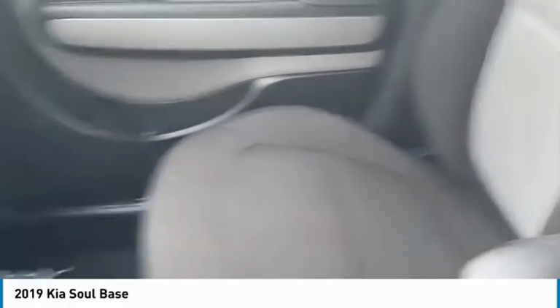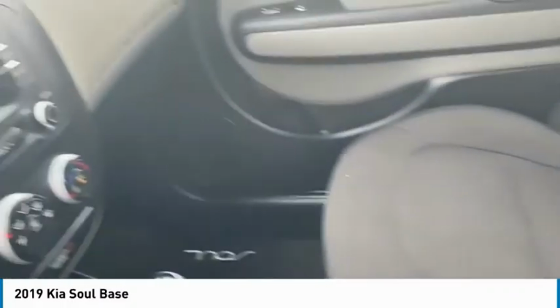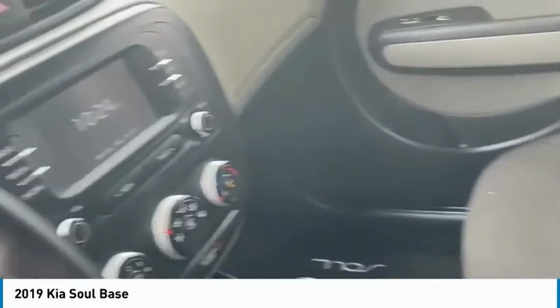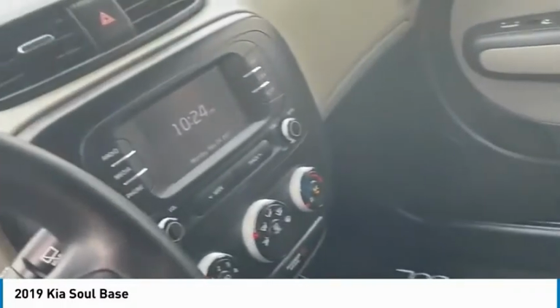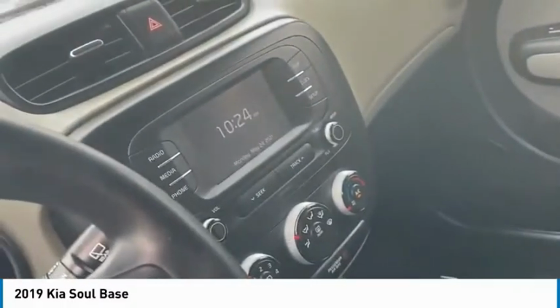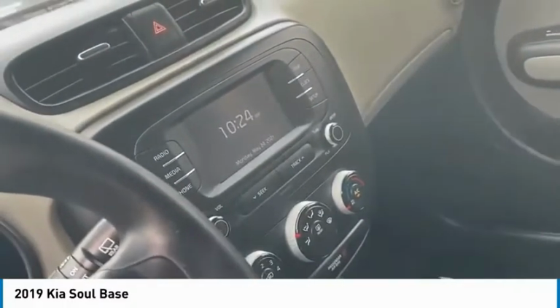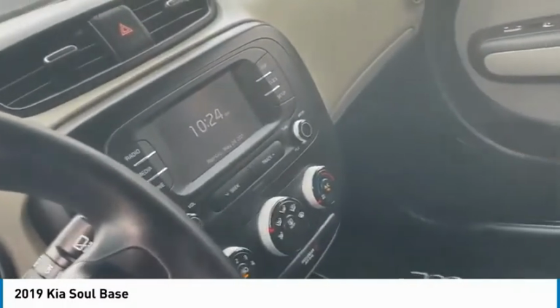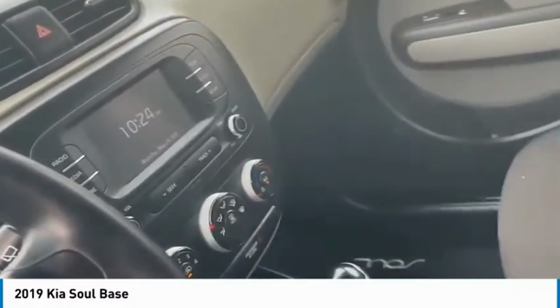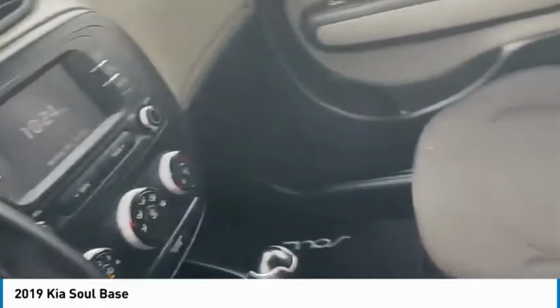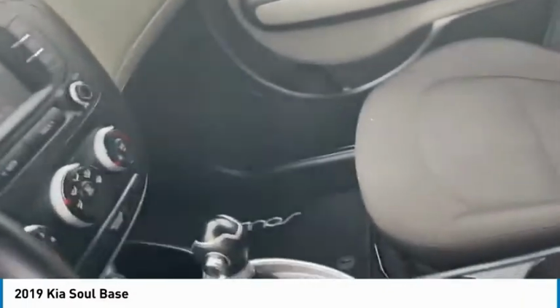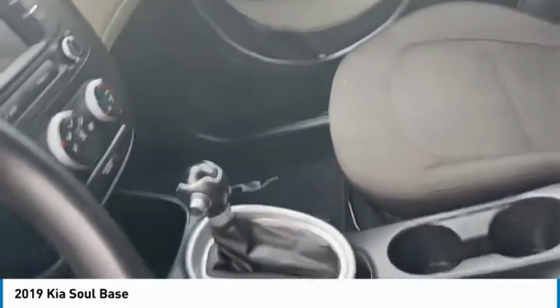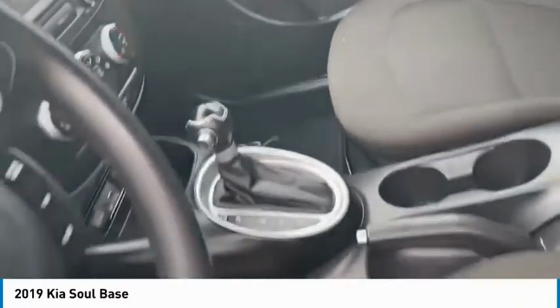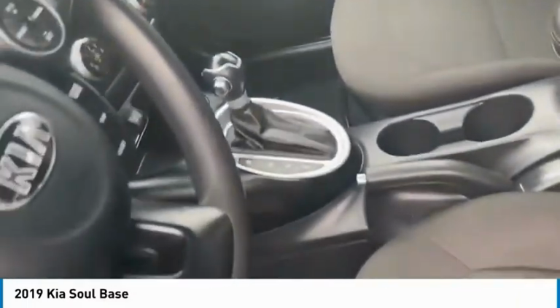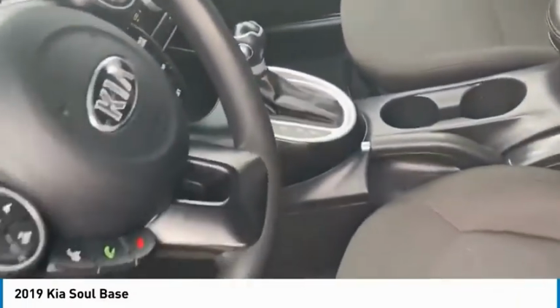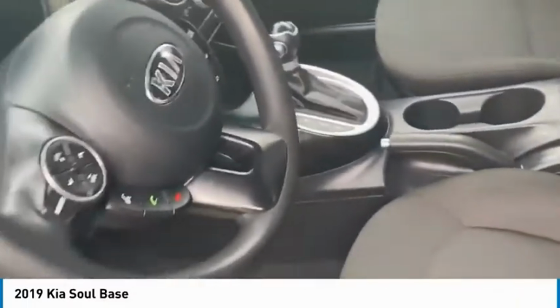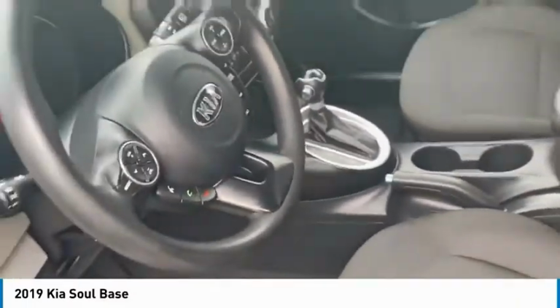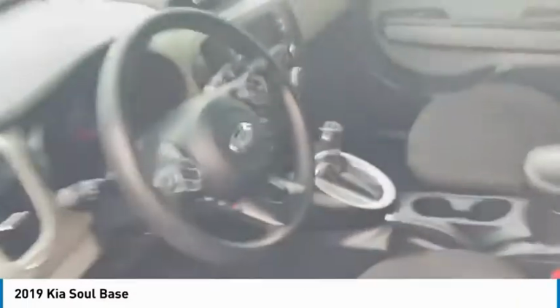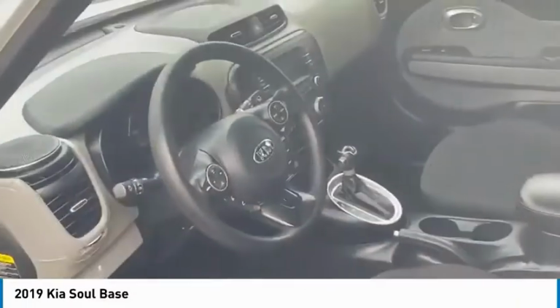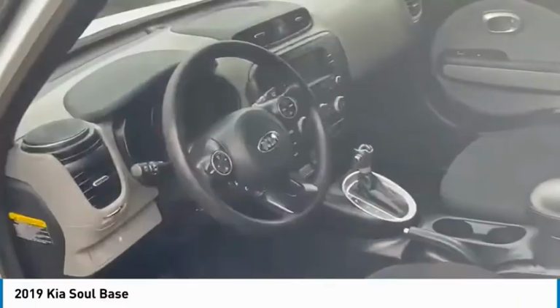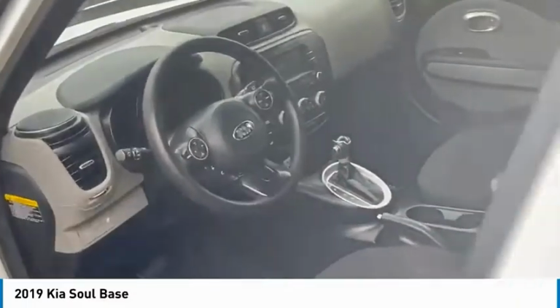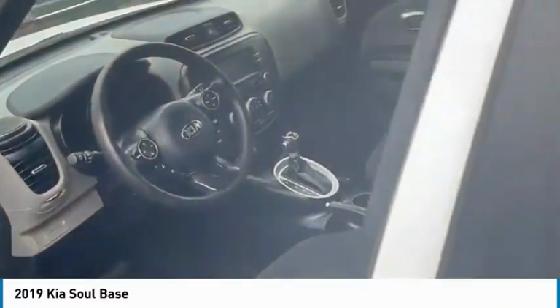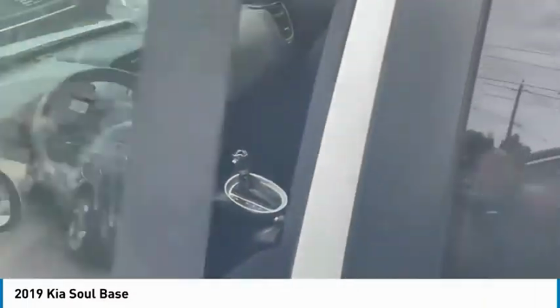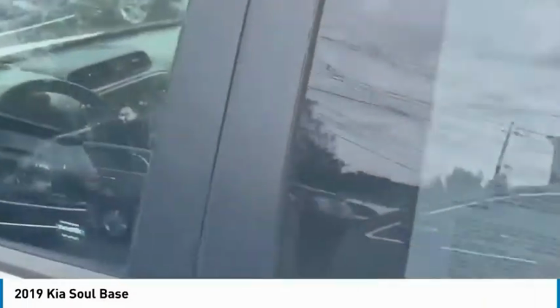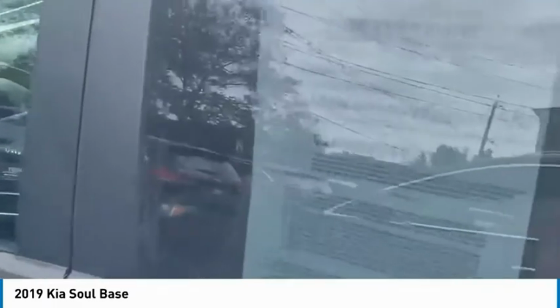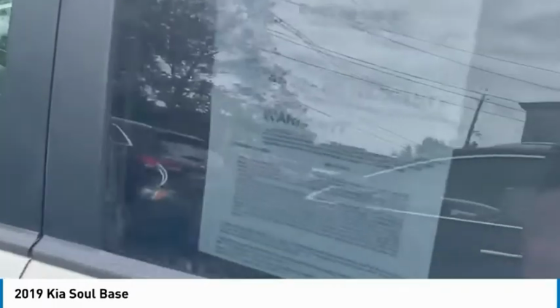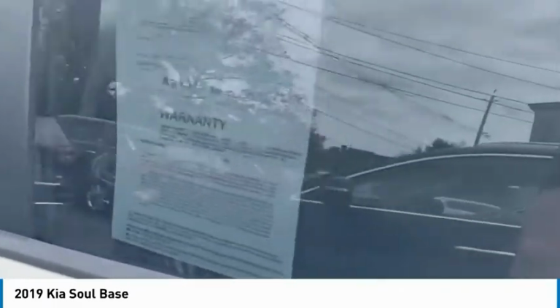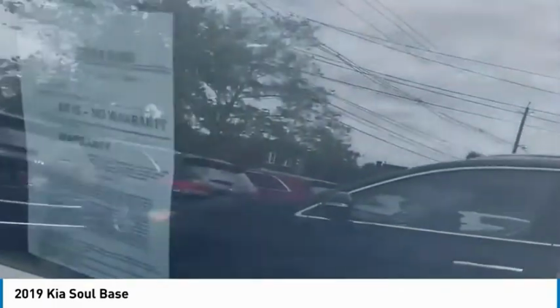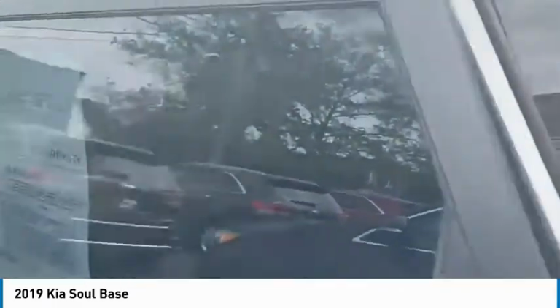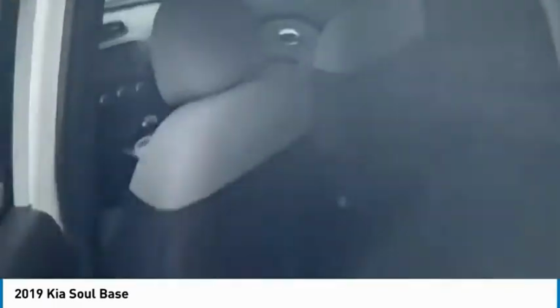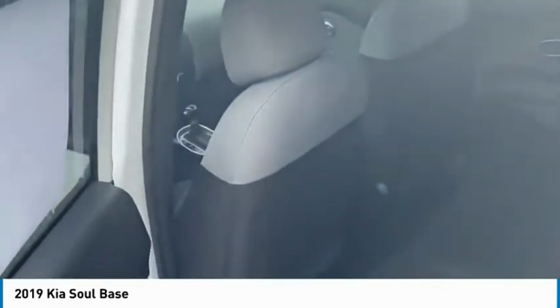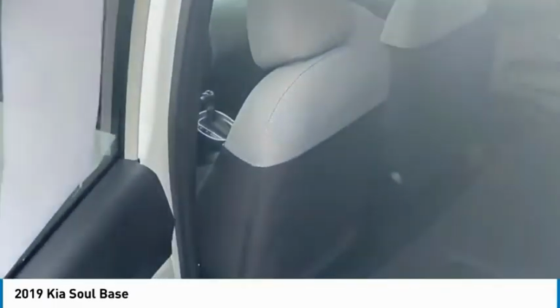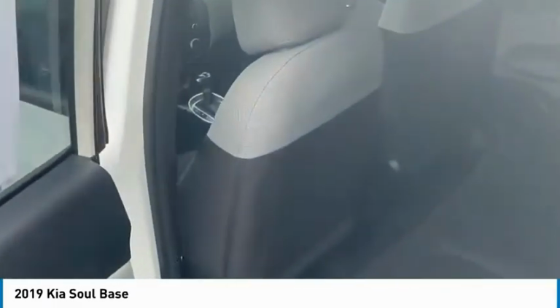Backup camera. Apple CarPlay. Android Auto. Low mileage. And it is a certified pre-owned car, guys, so you would still get that warranty up to 100,000 miles.